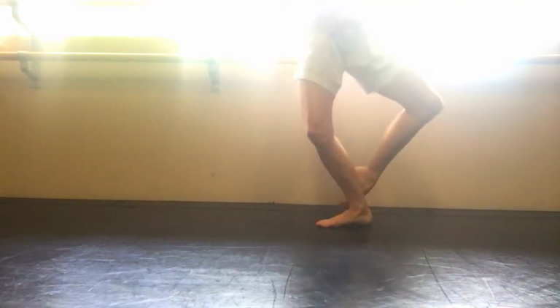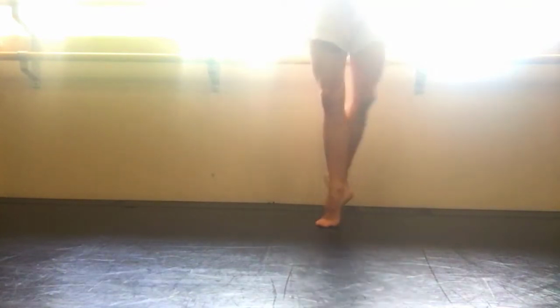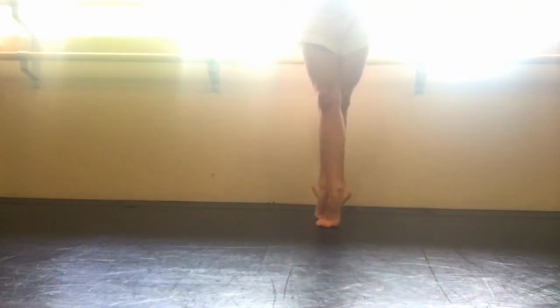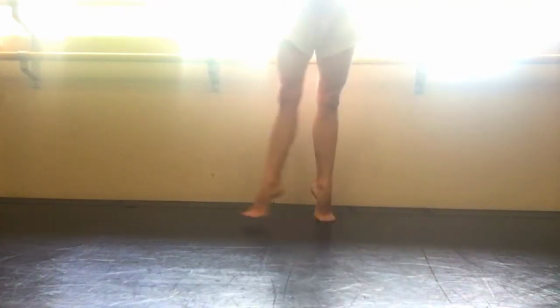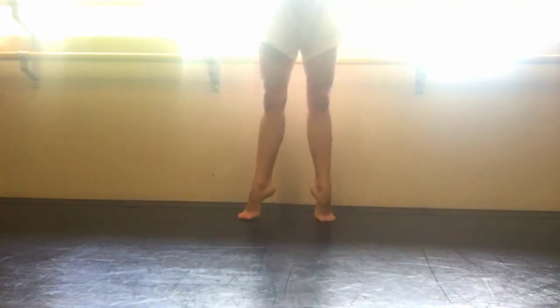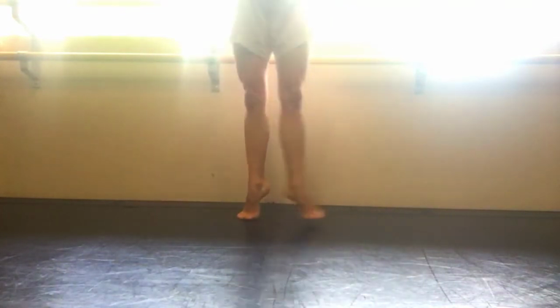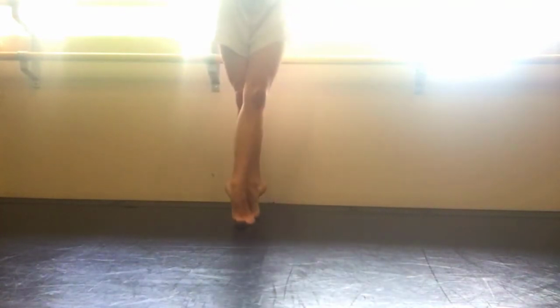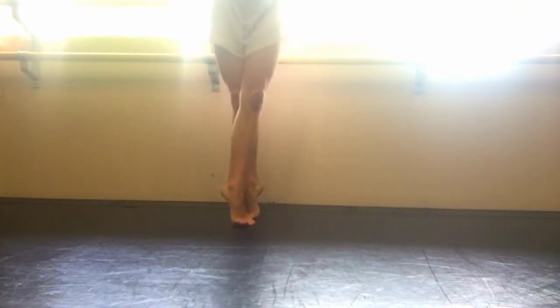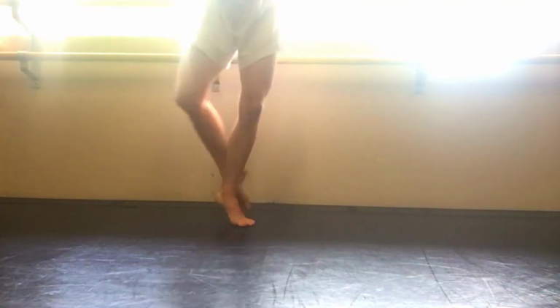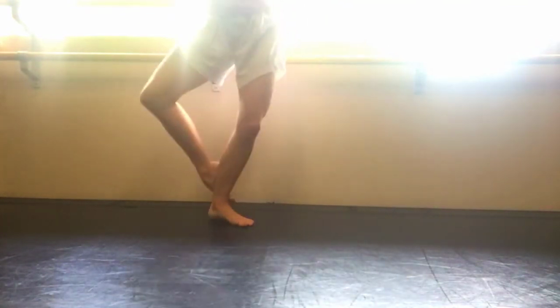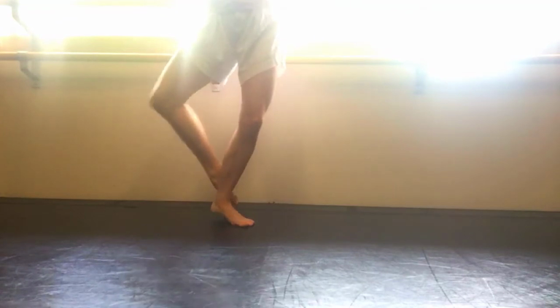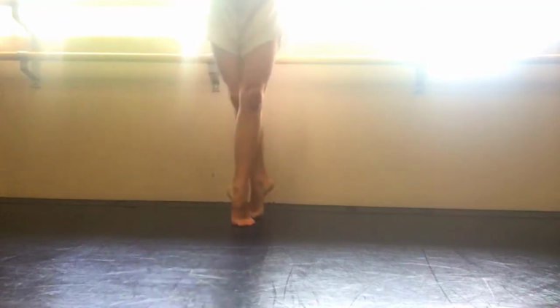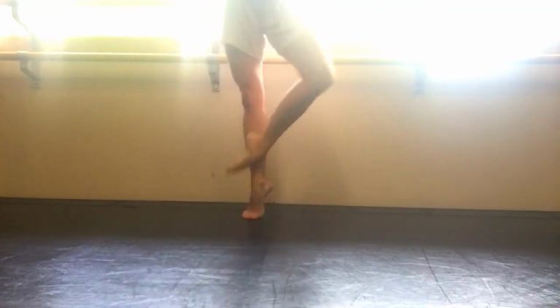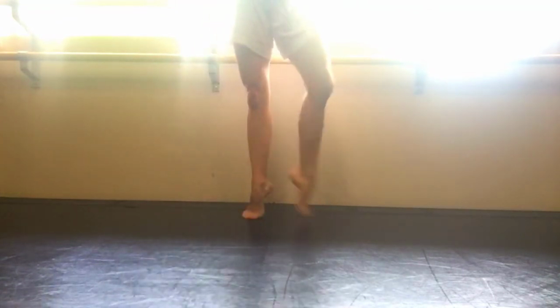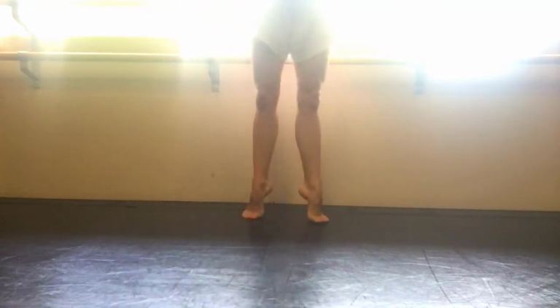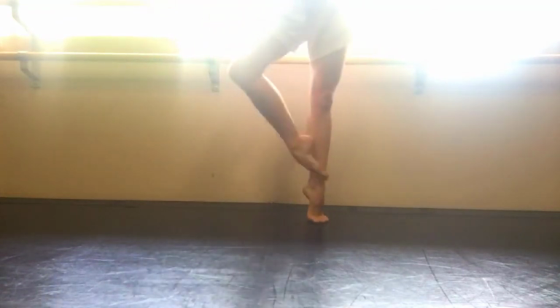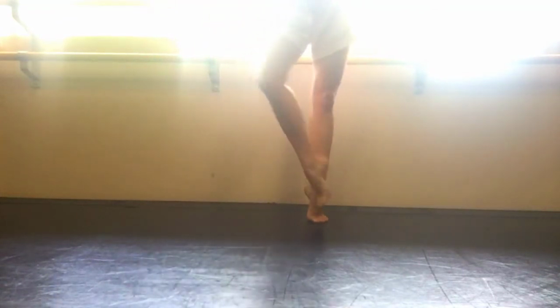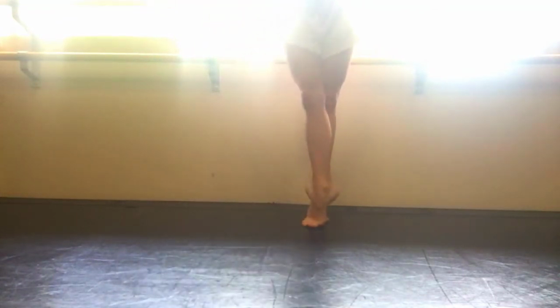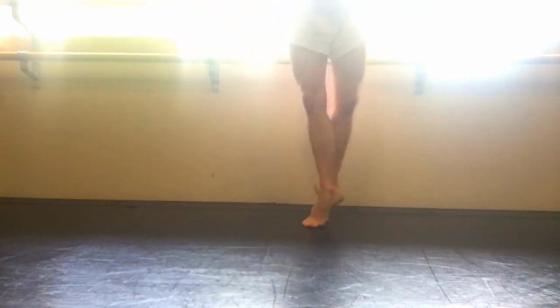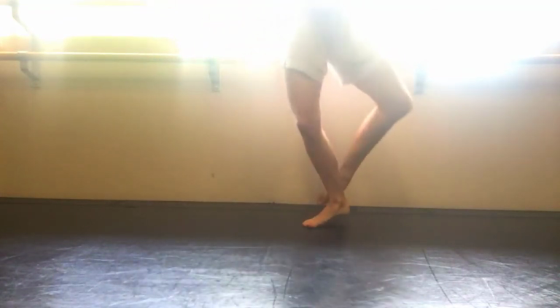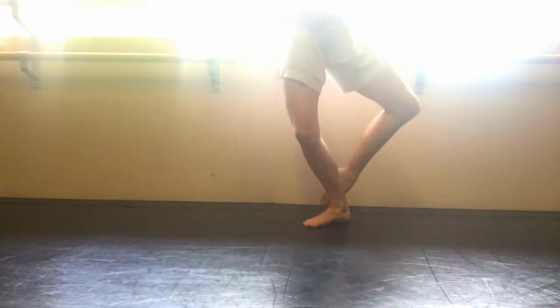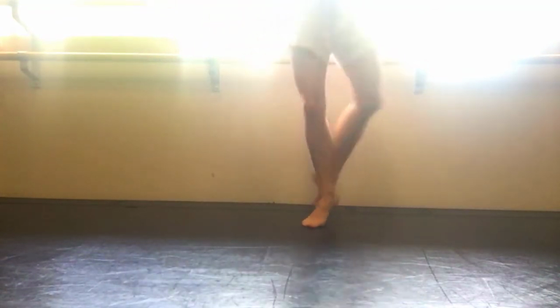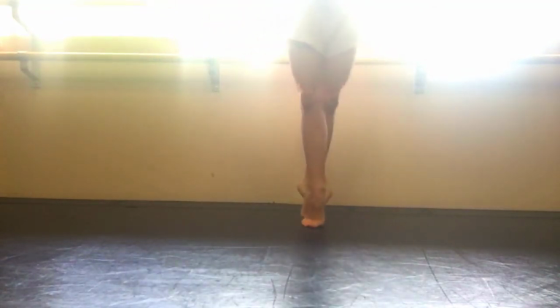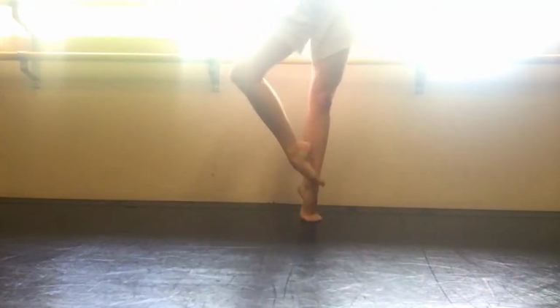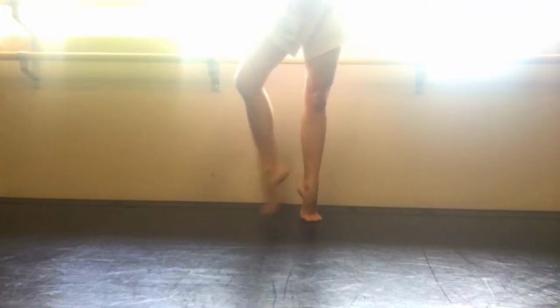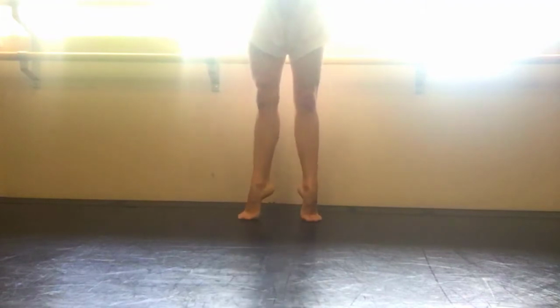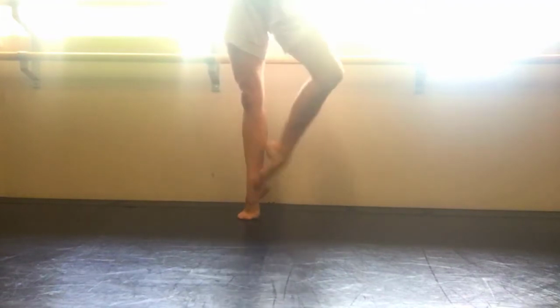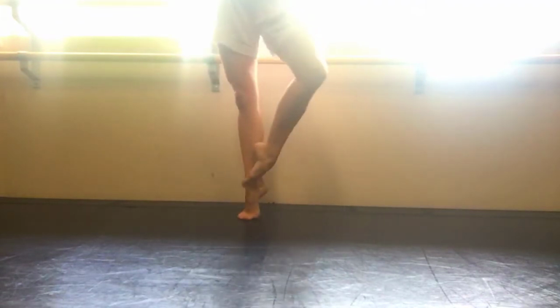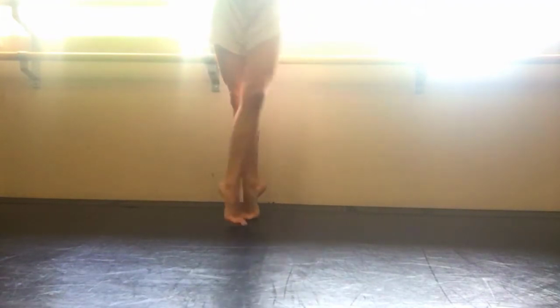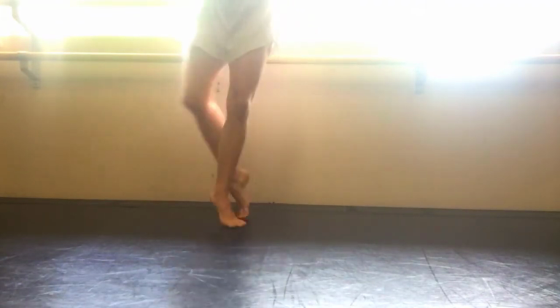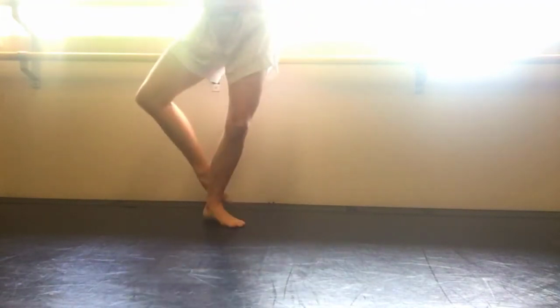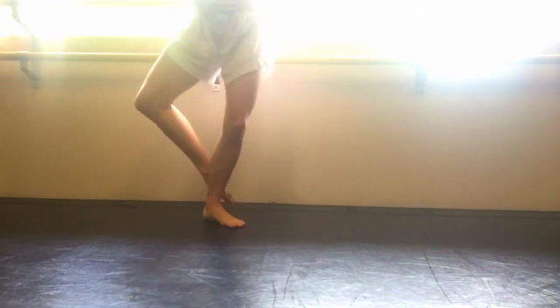Coup de pied, sous sous, small second, sous sous. Now you can also pick up the foot to coupé as I'm showing here, and if you do that you'll bring it front, front, plié.